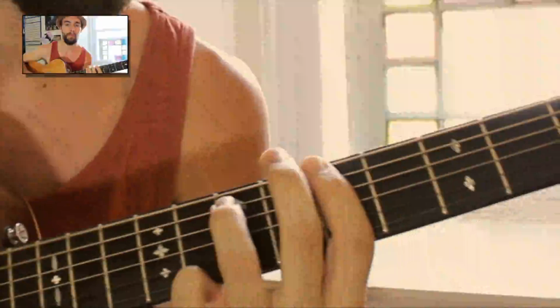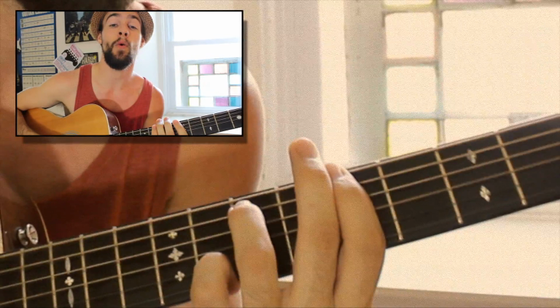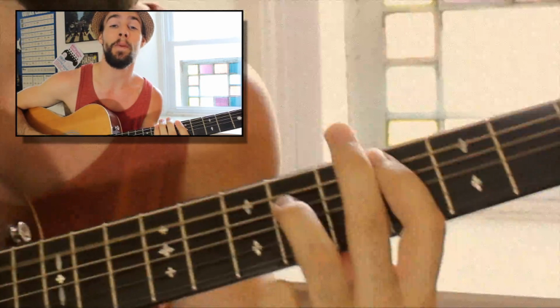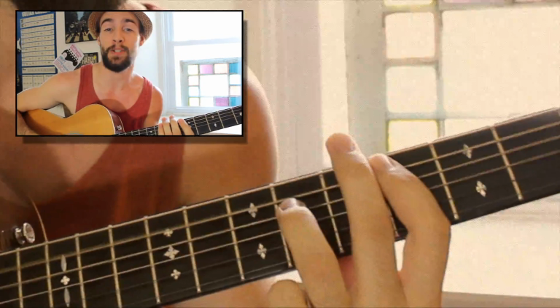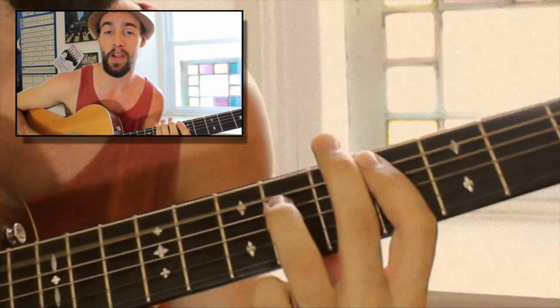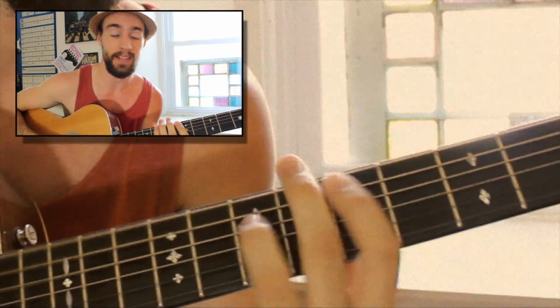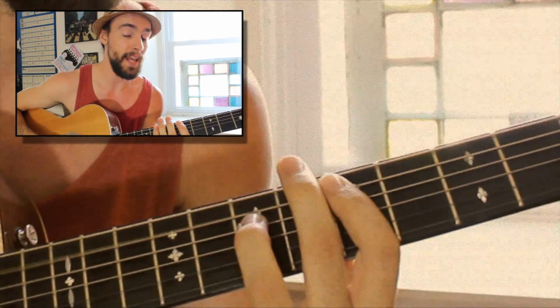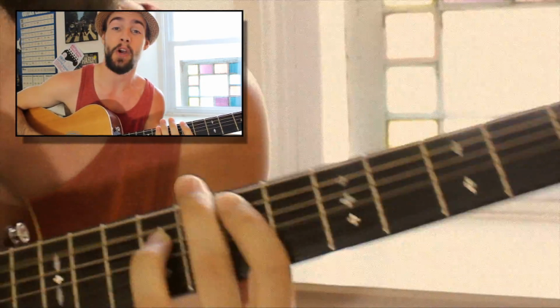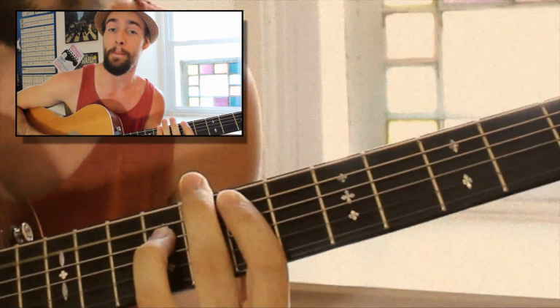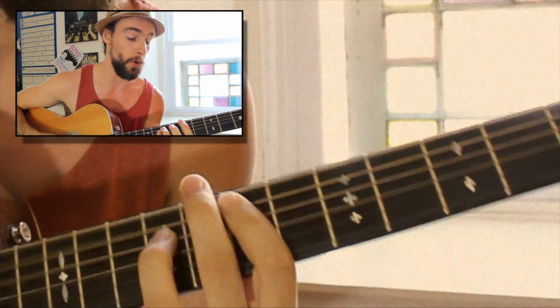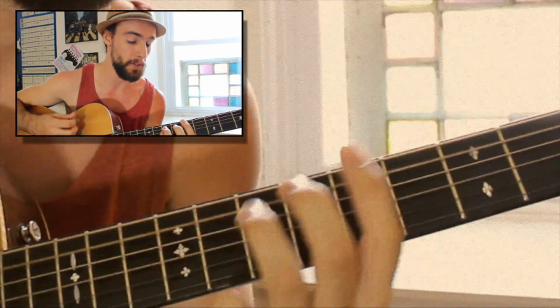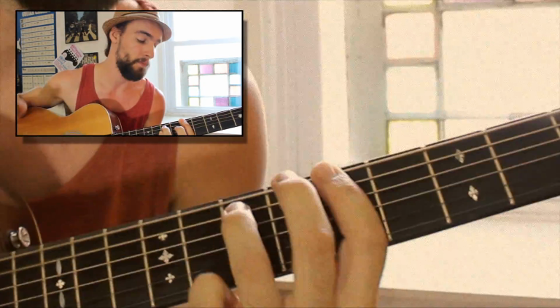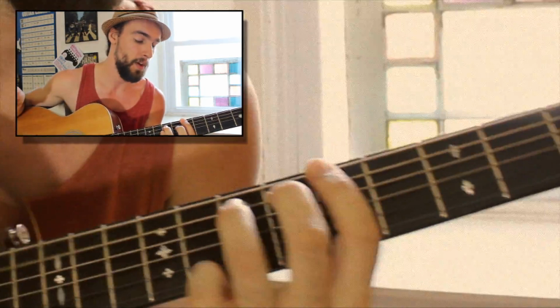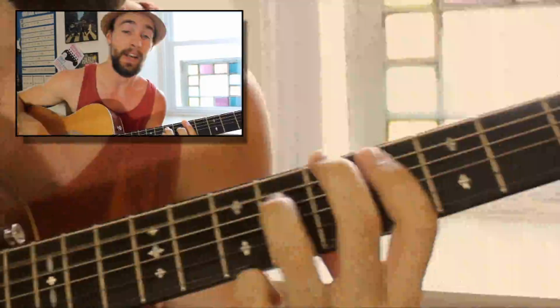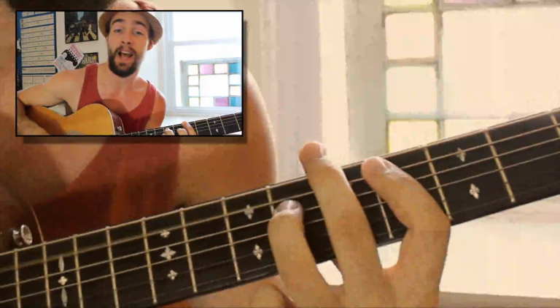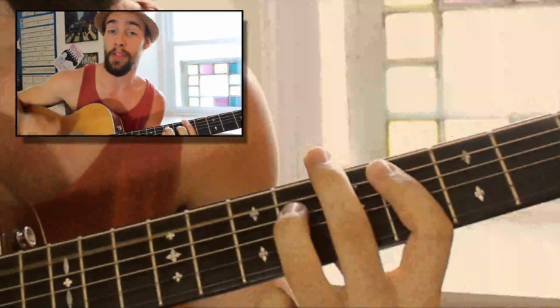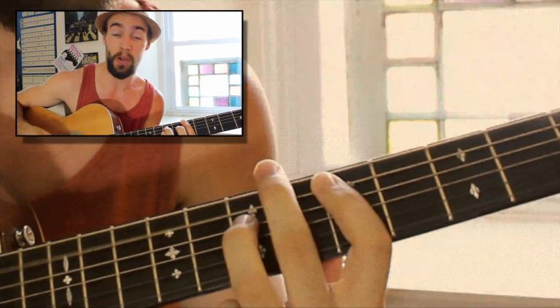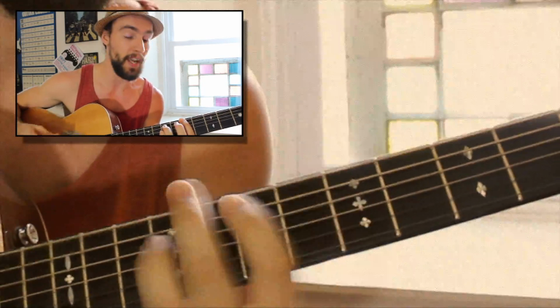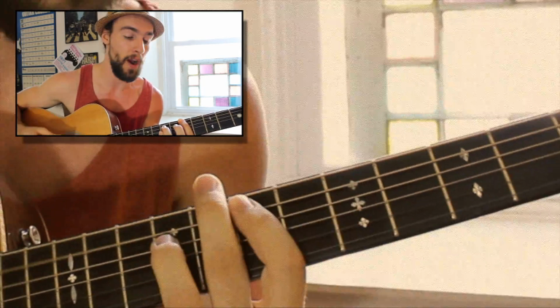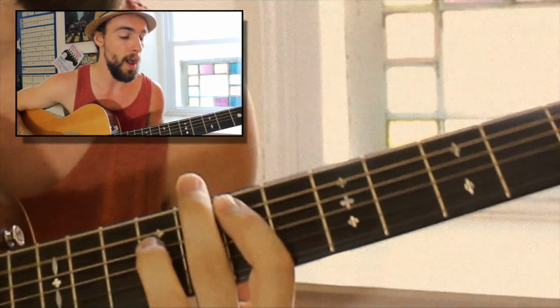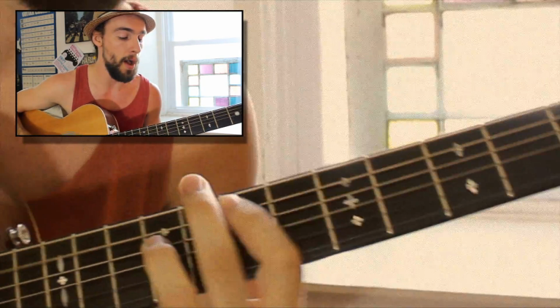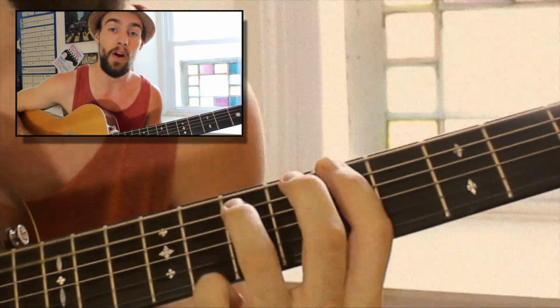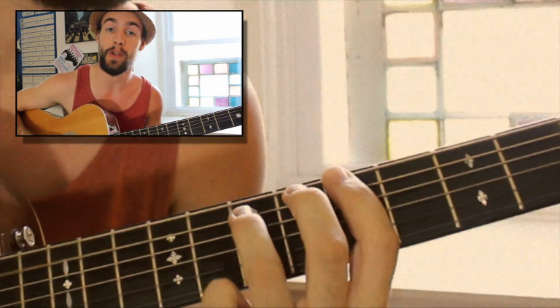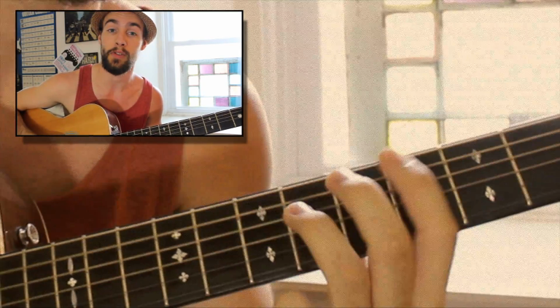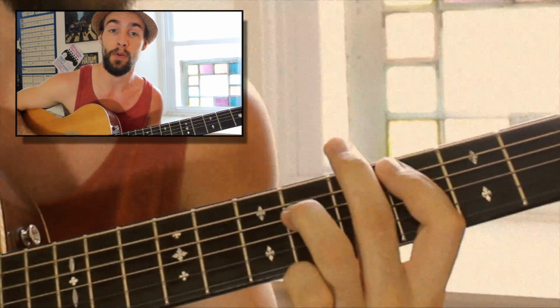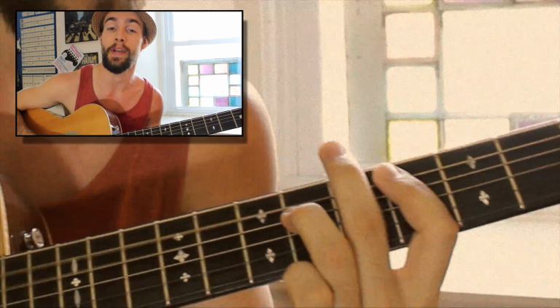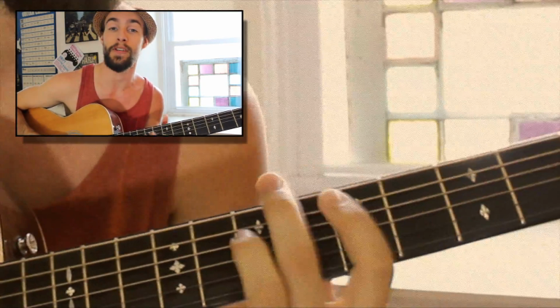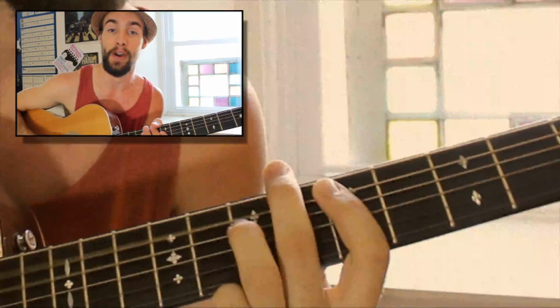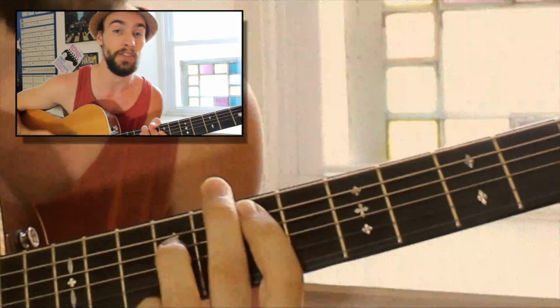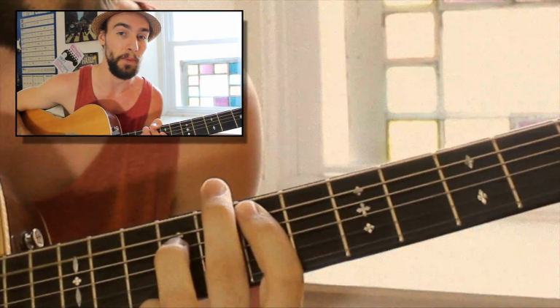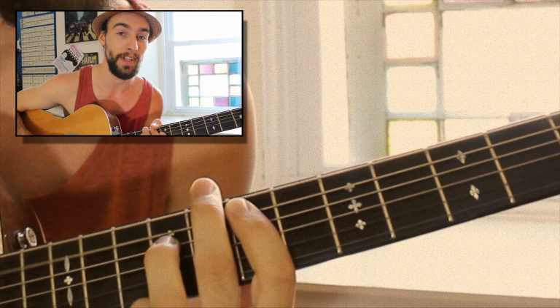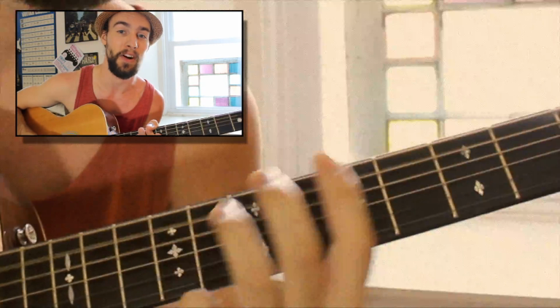Hey everyone and welcome back to Swift Guitar Lessons. Today we're talking about power chords. We're going to discuss how they're built, where they come from, and also what scales are useful in putting together different progressions using them. Let's get started.